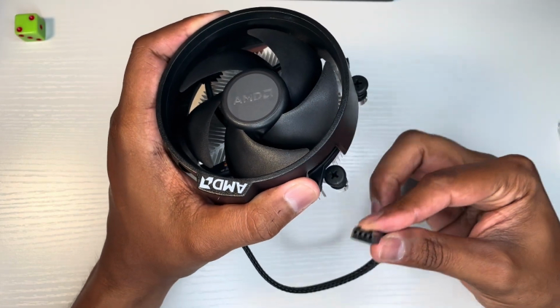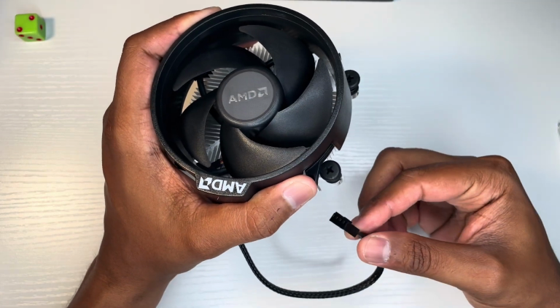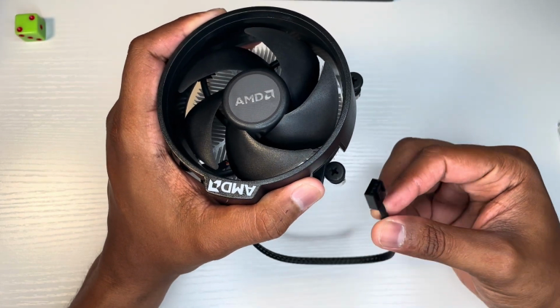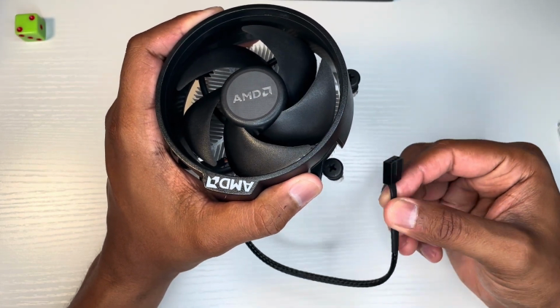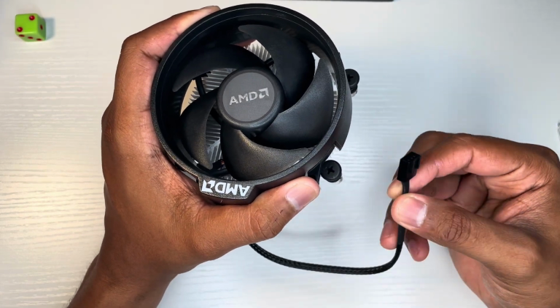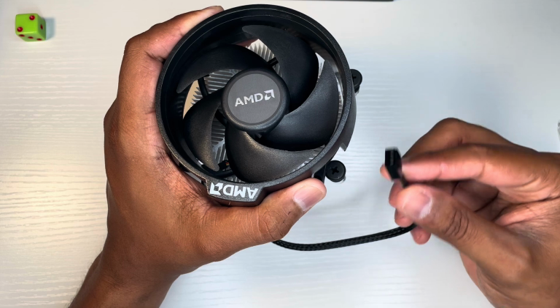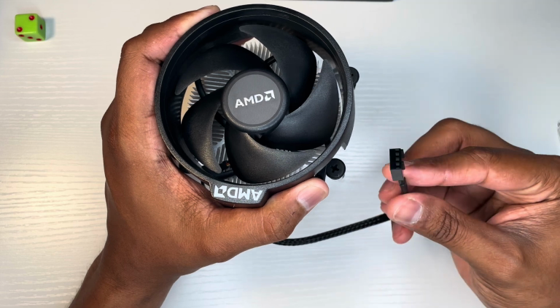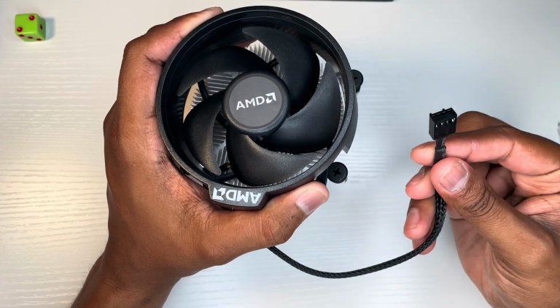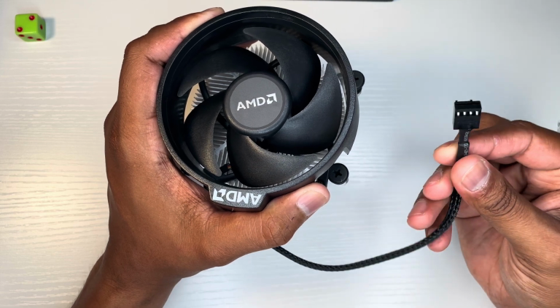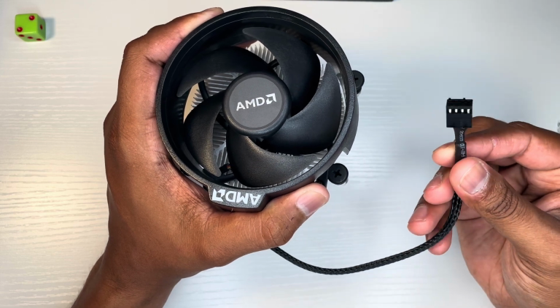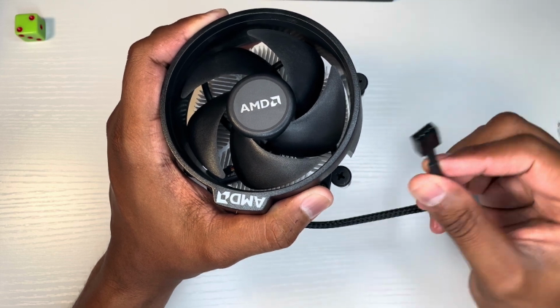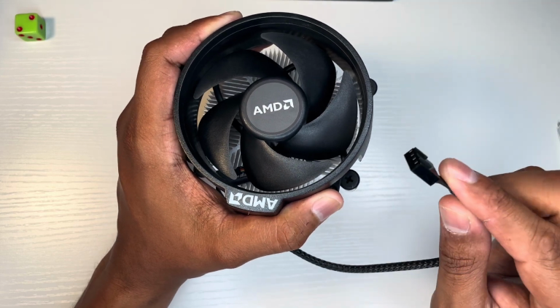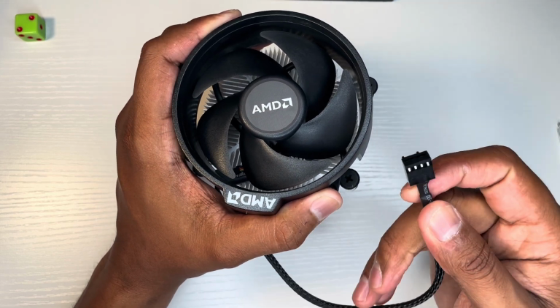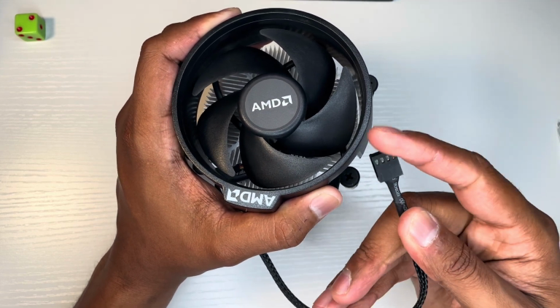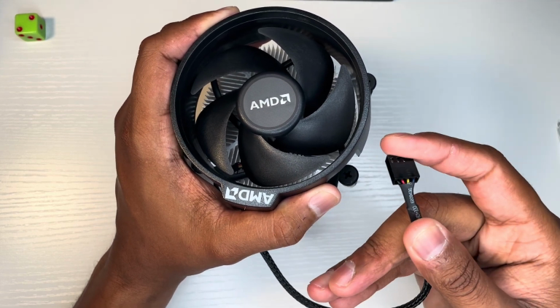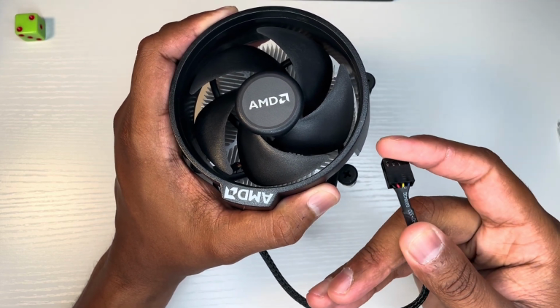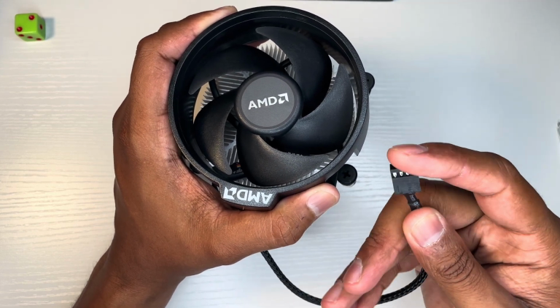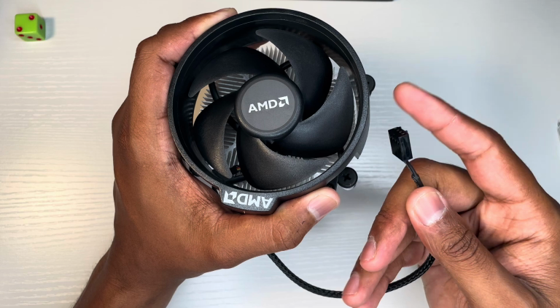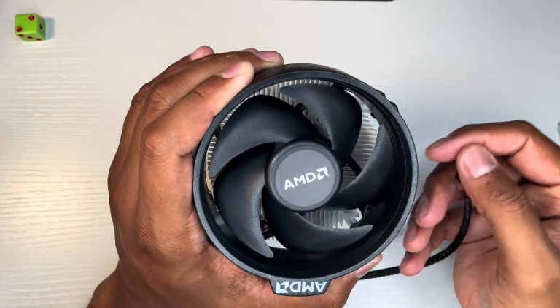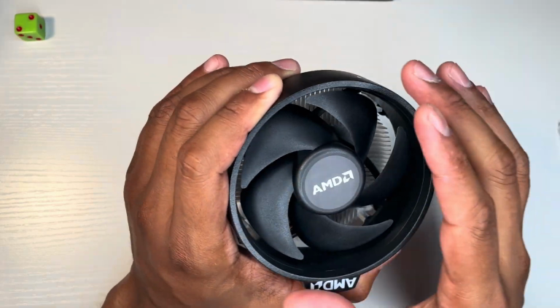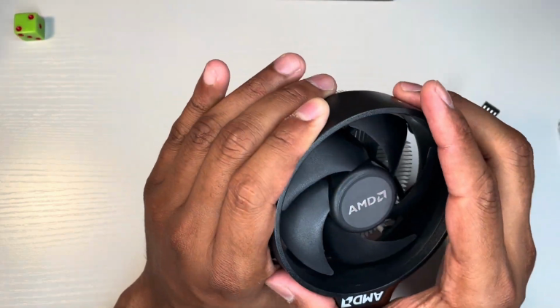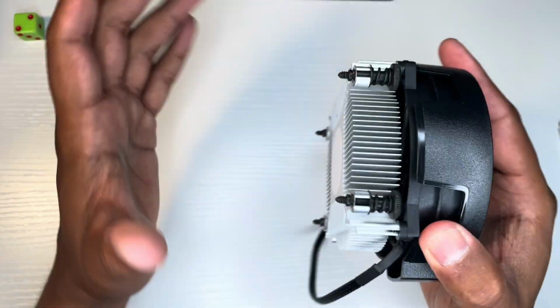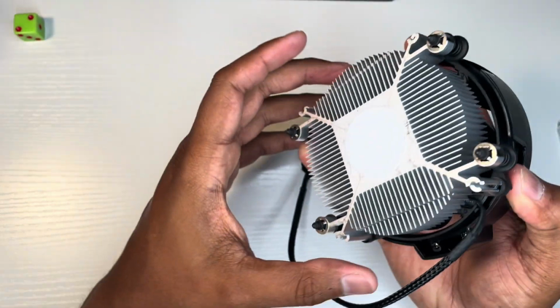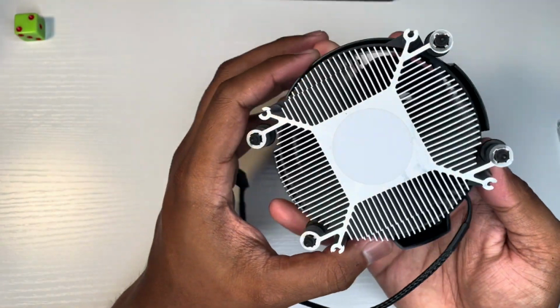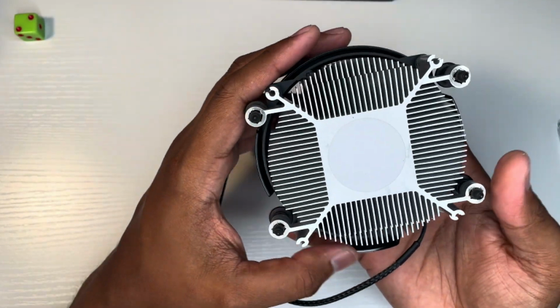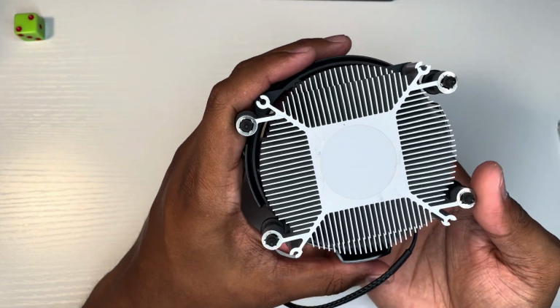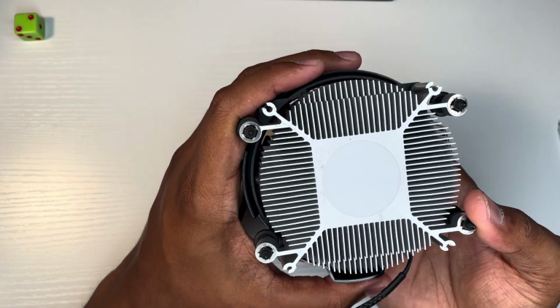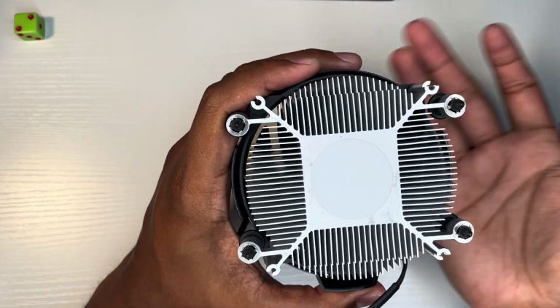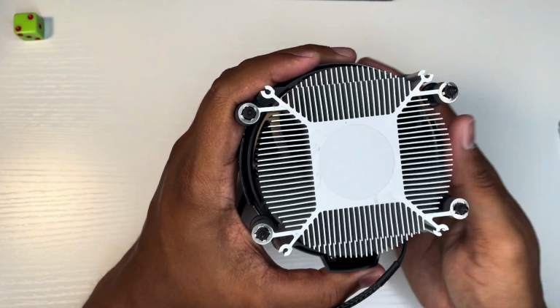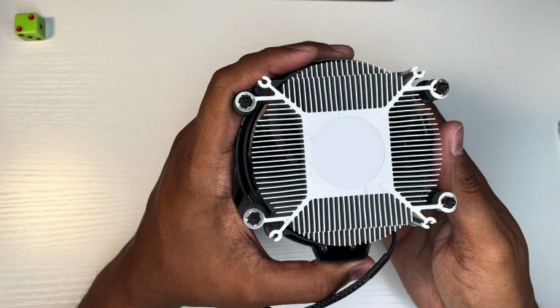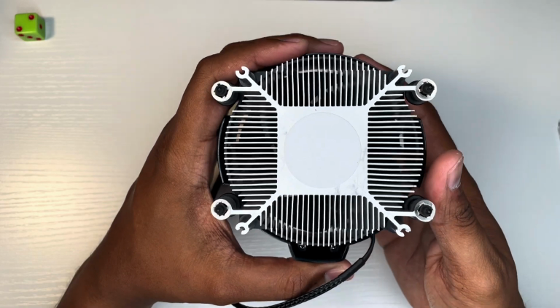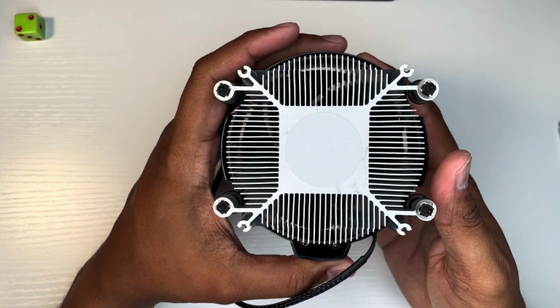The entire cable is black, so that's a good thing. You can see the colors a little bit on there, but nothing crazy. I know they have some better coolers, but come on — it was only $105.